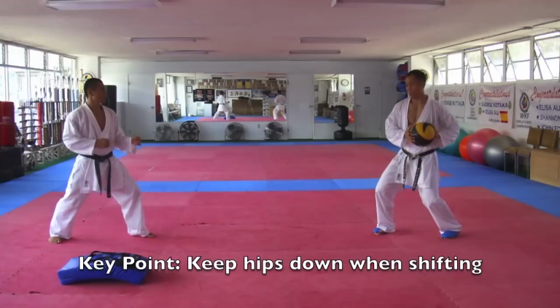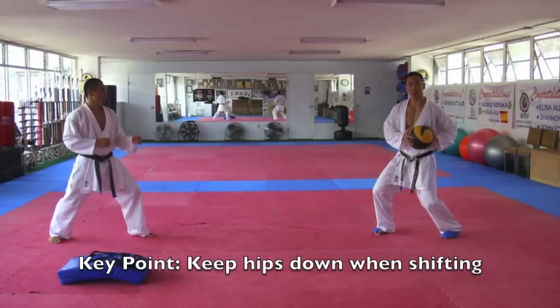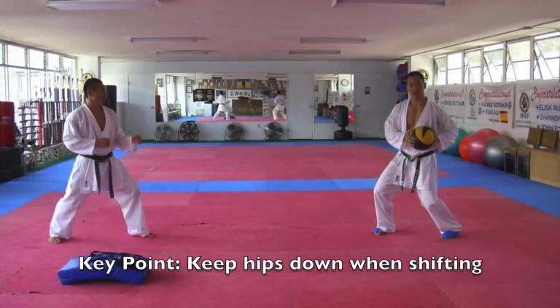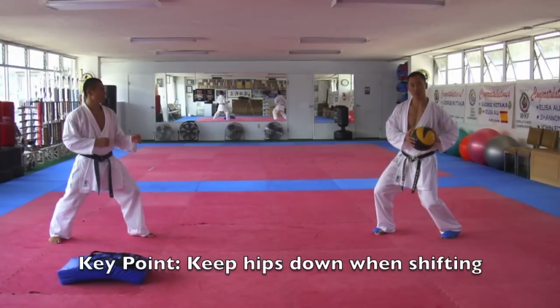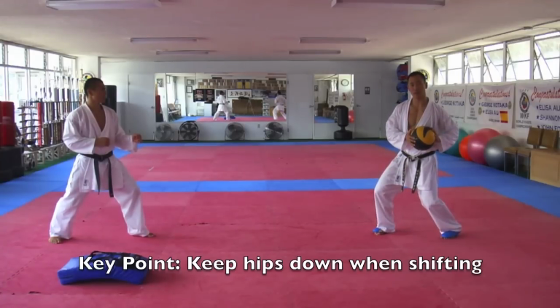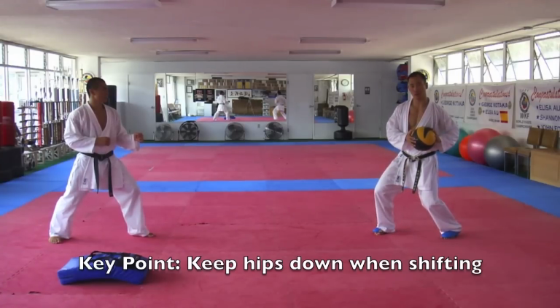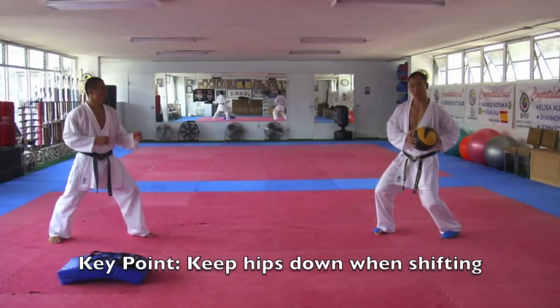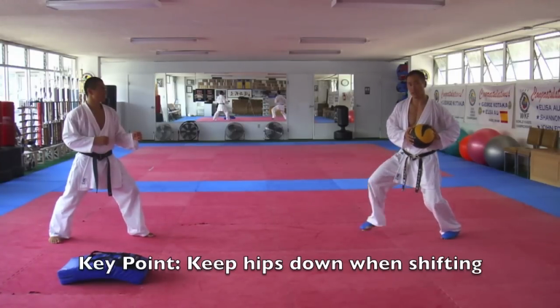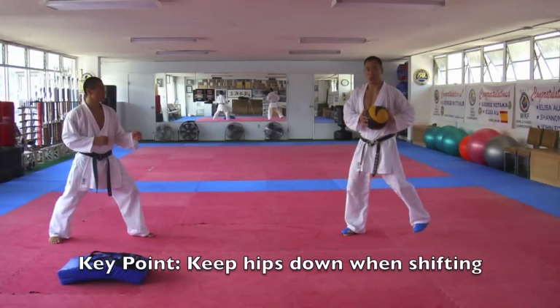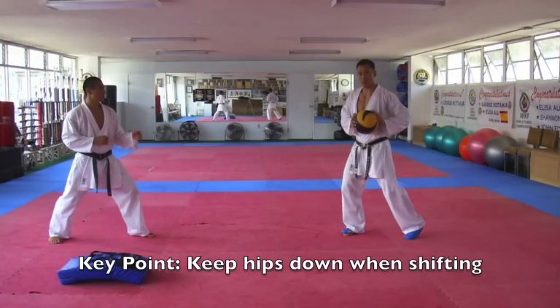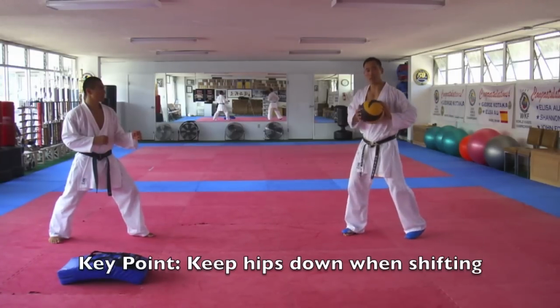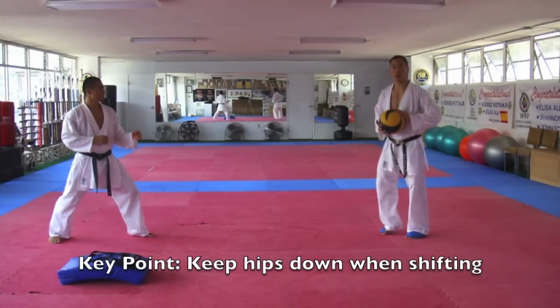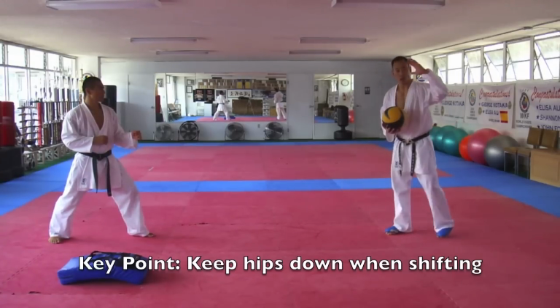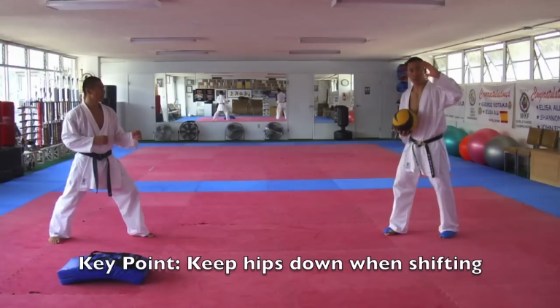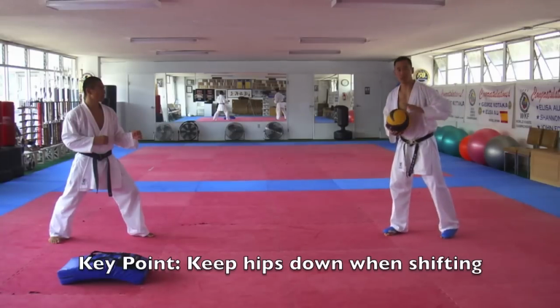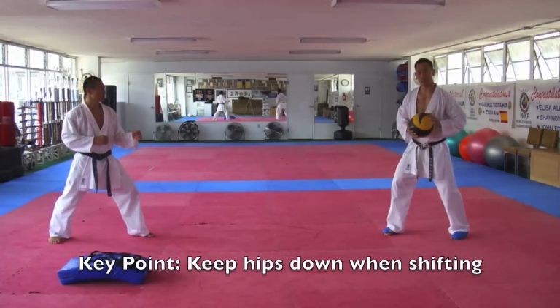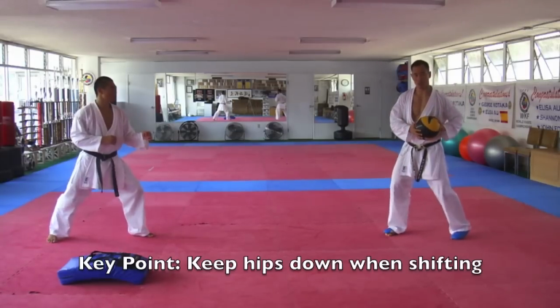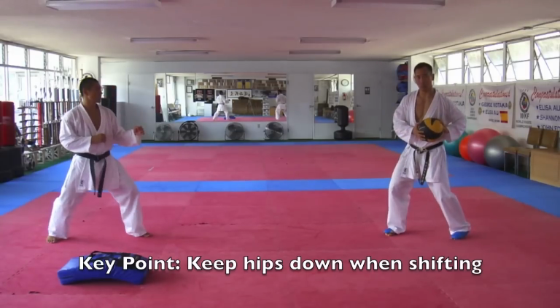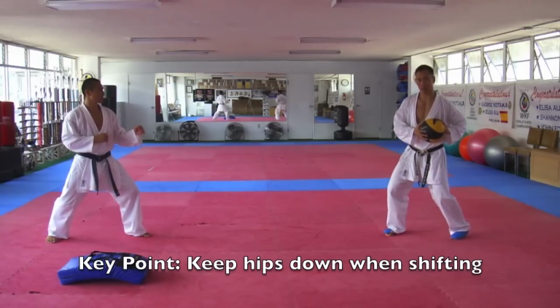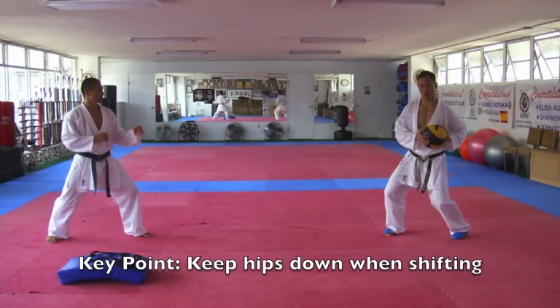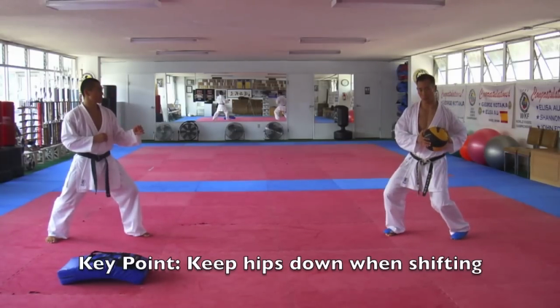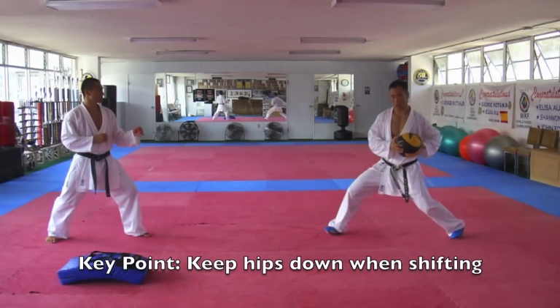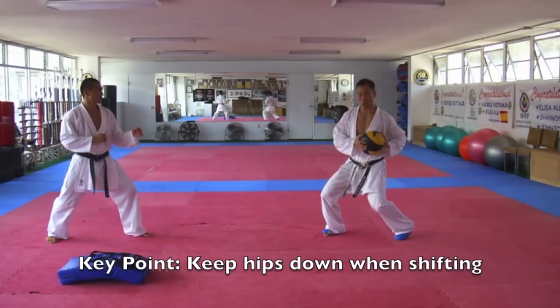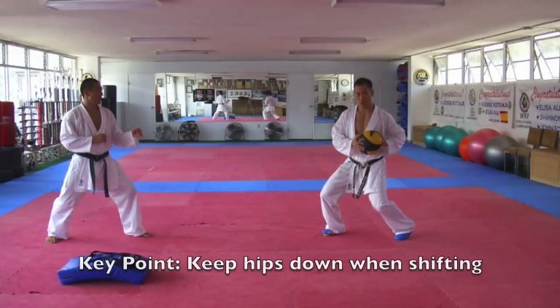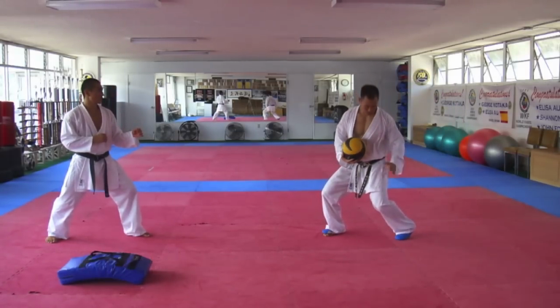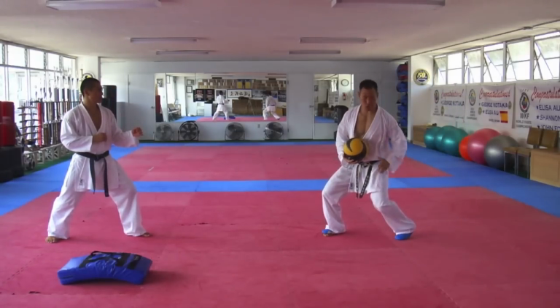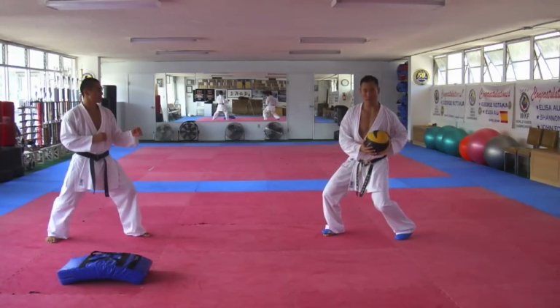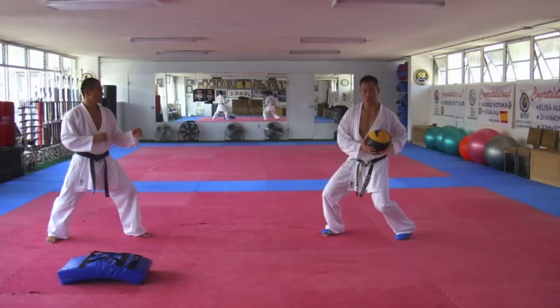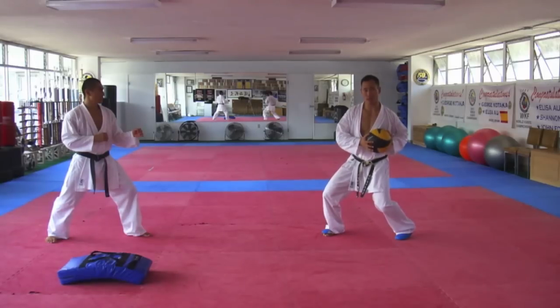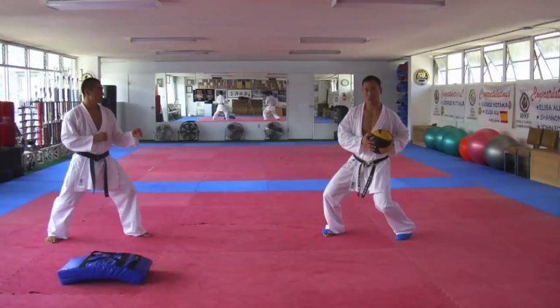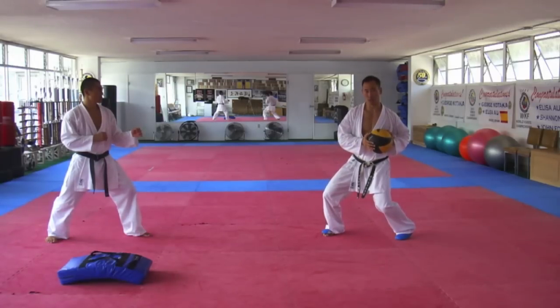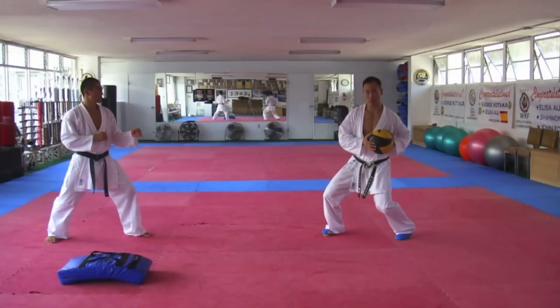Most importantly, as you're shifting on the very first step, try not to jump up. Because we have weight, we want to keep our center nice and low. Keep your weight towards the floor, keep low, and then push off that back leg. Drive your hips to your point.